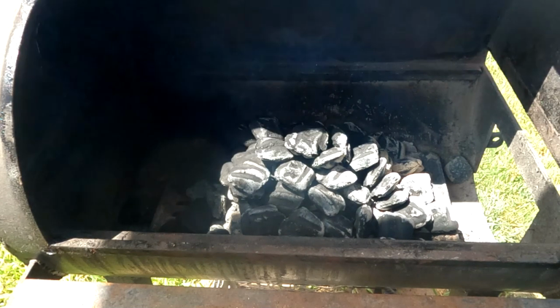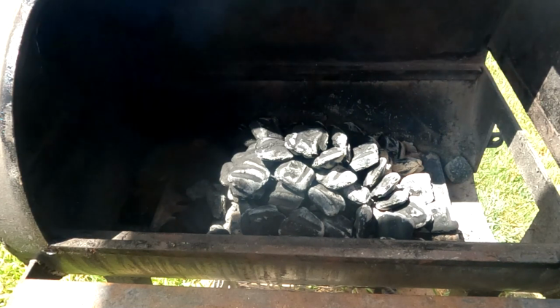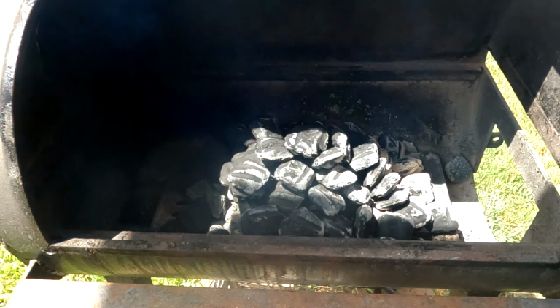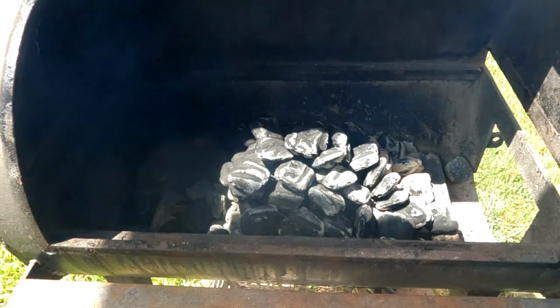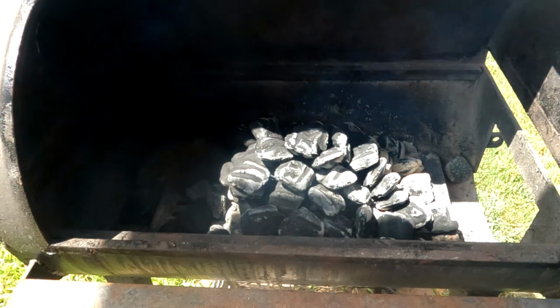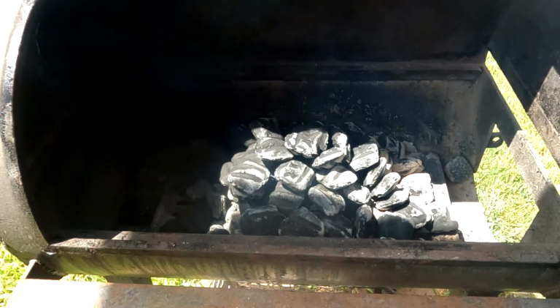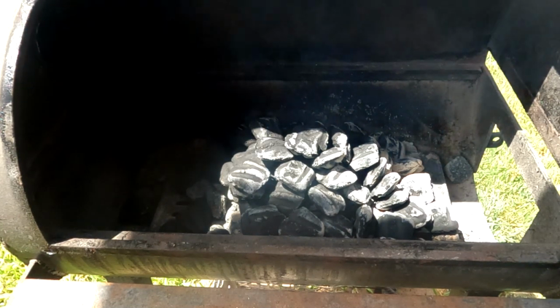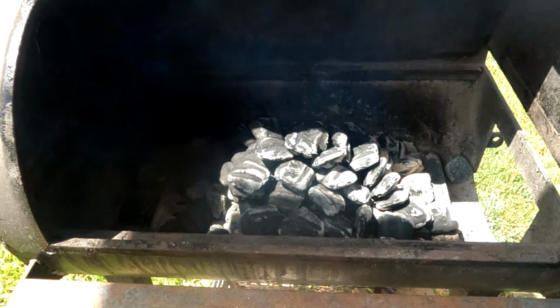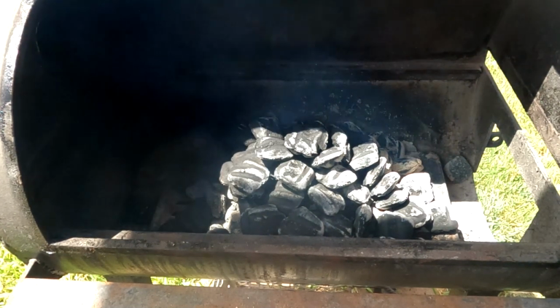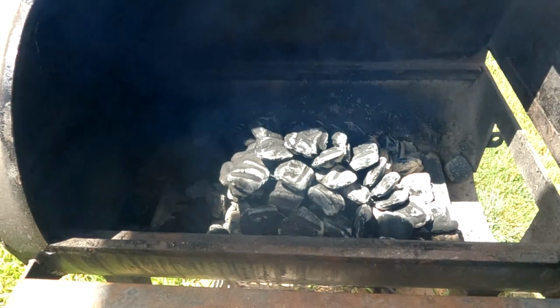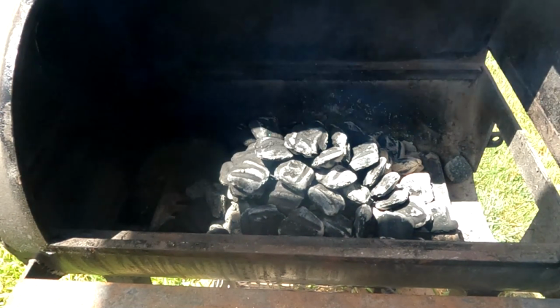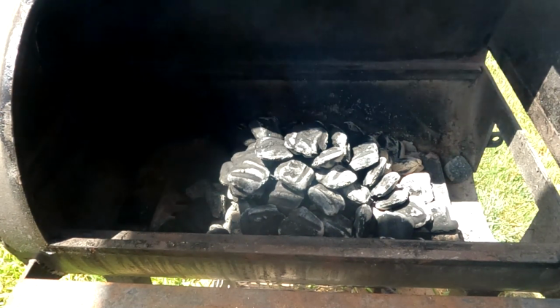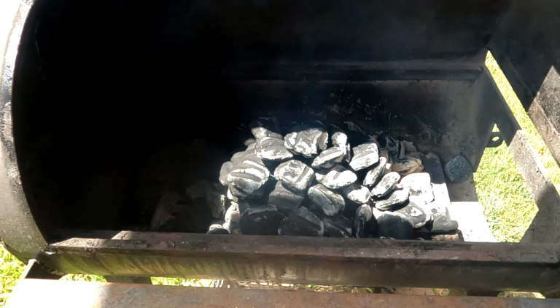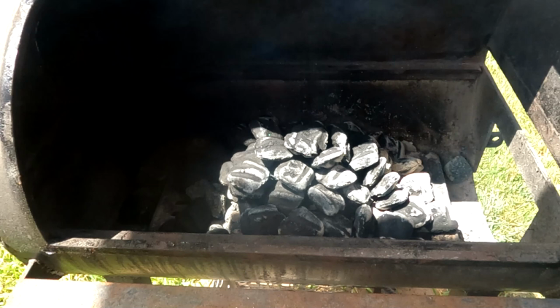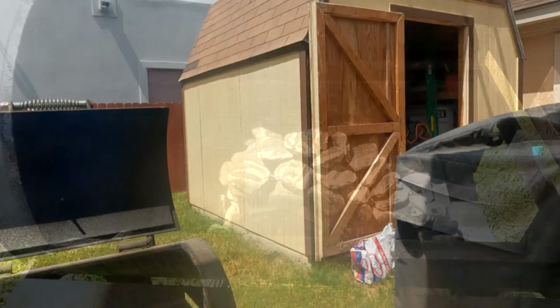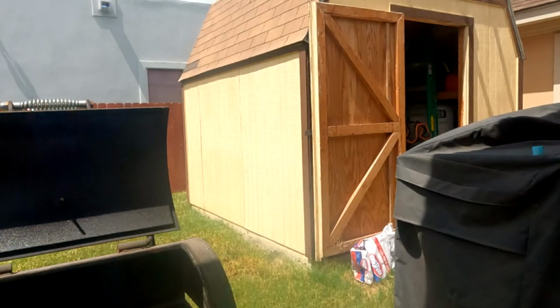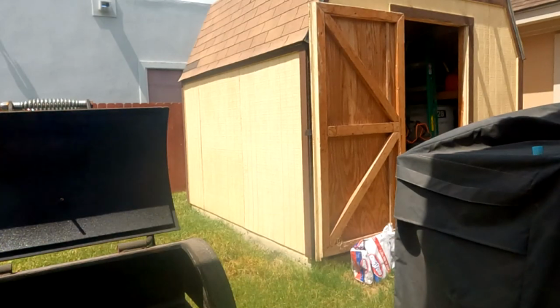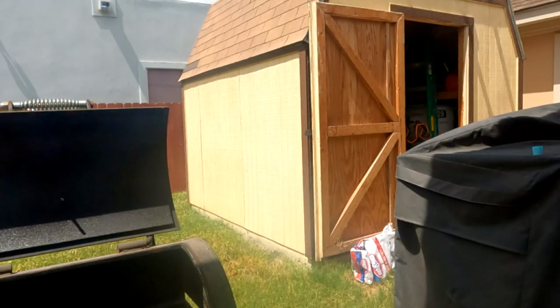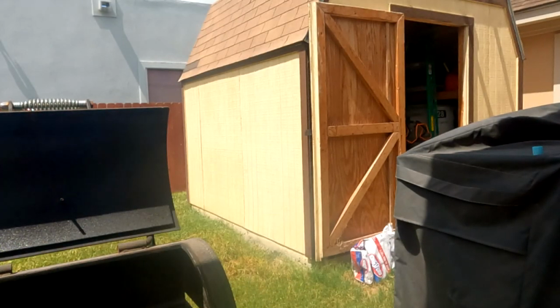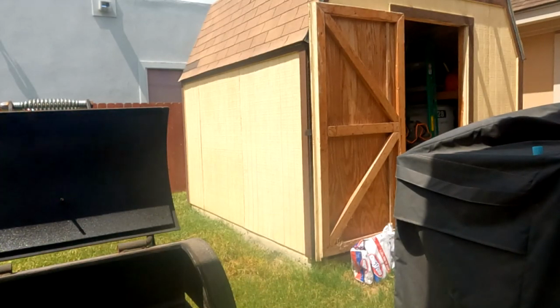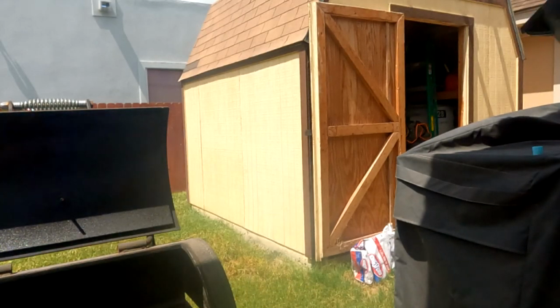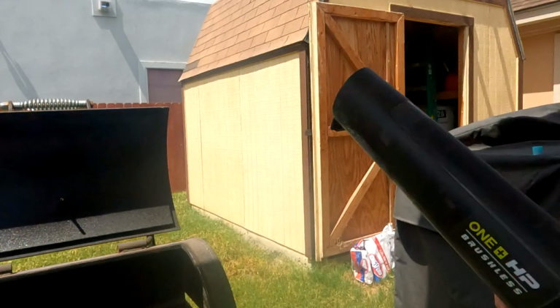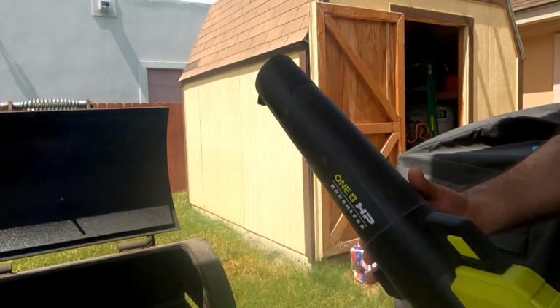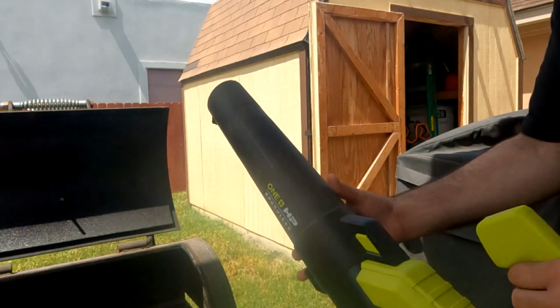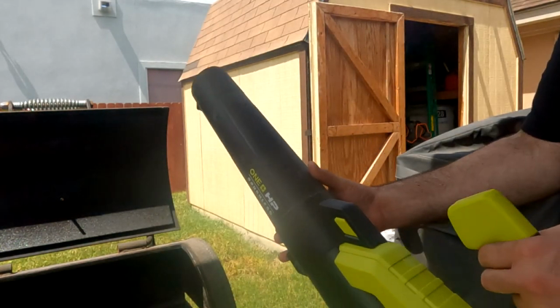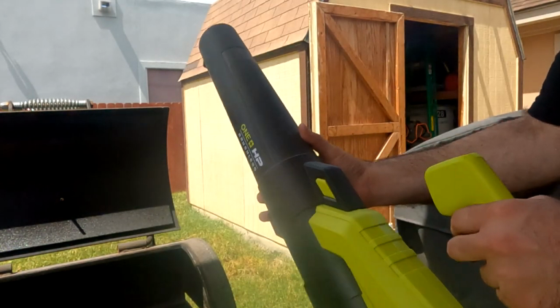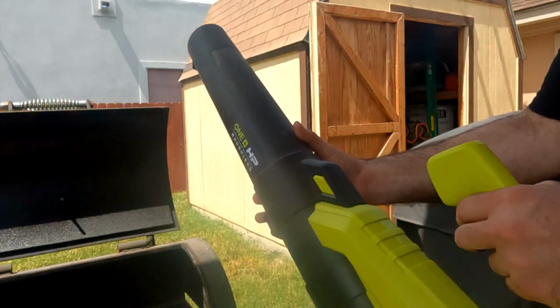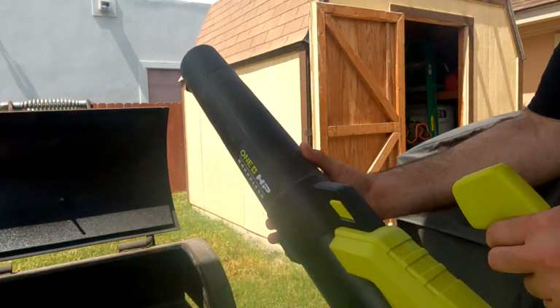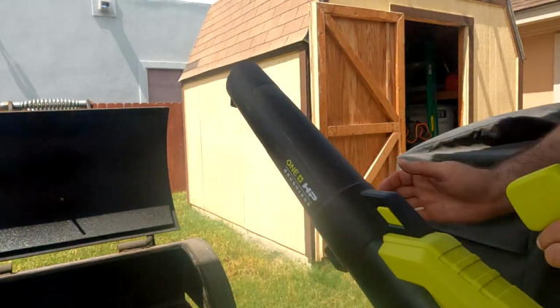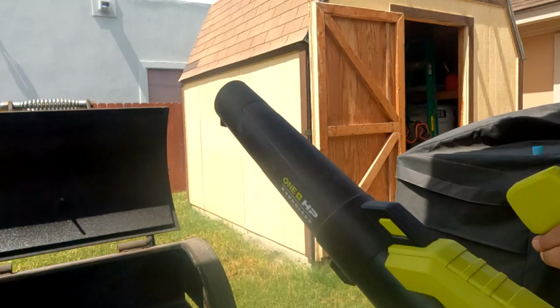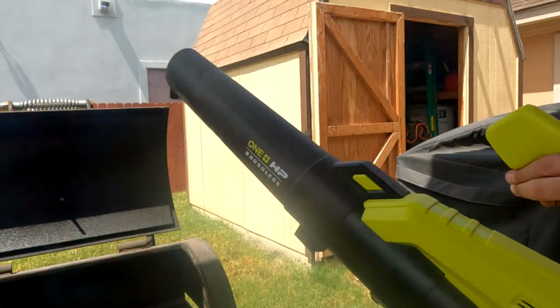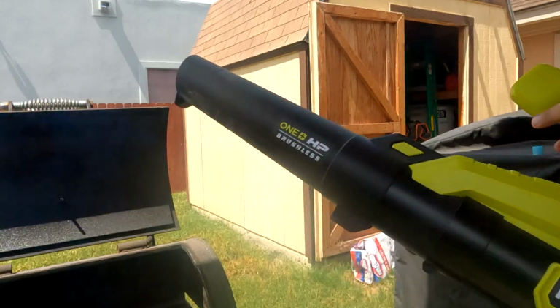So my secret weapon for this is a leaf blower. Check this out.